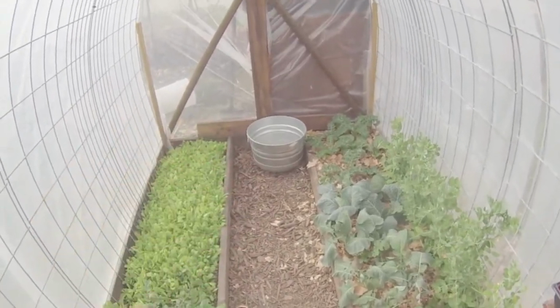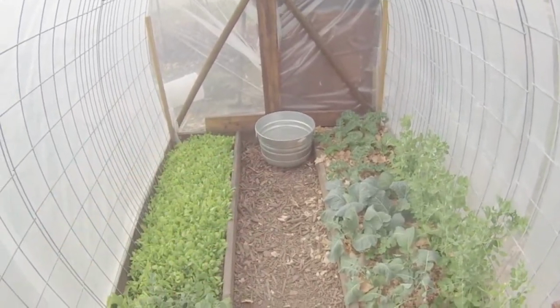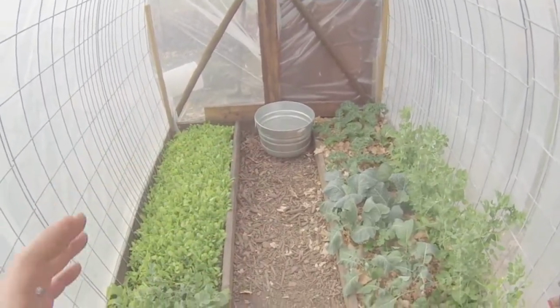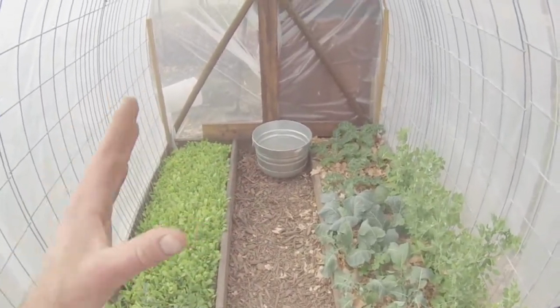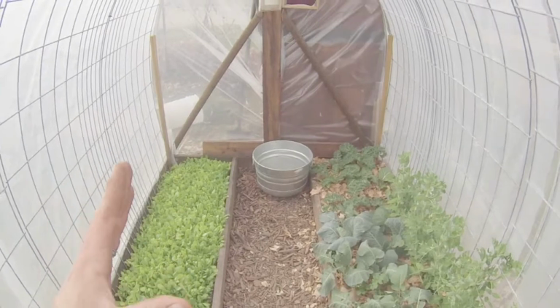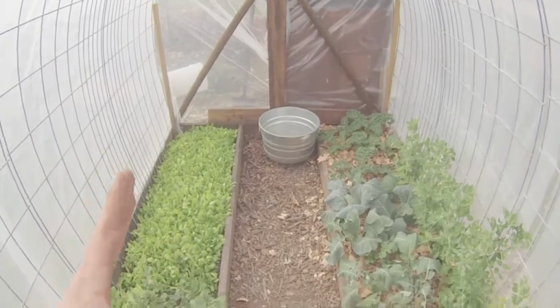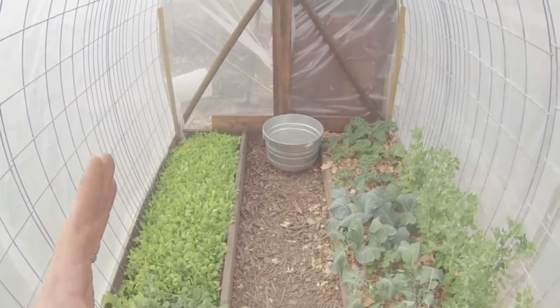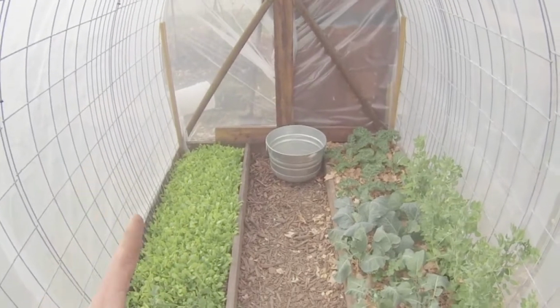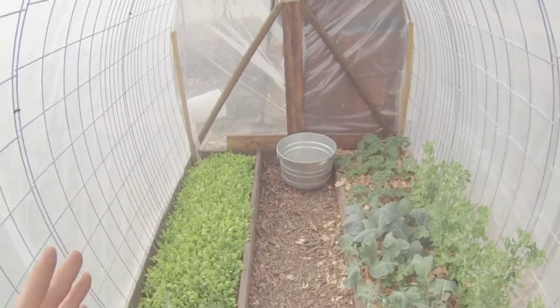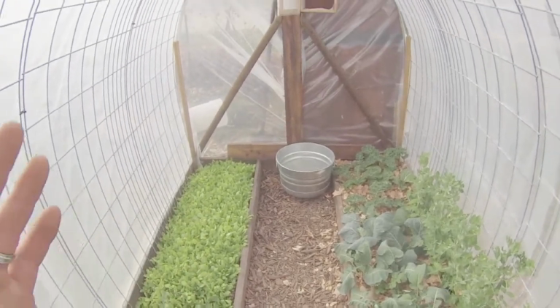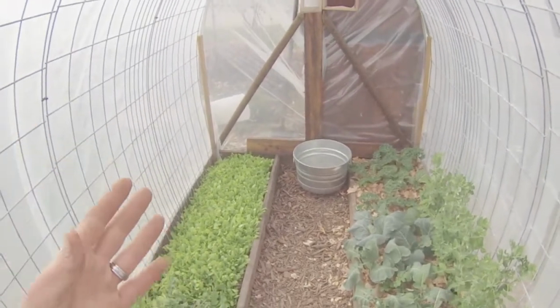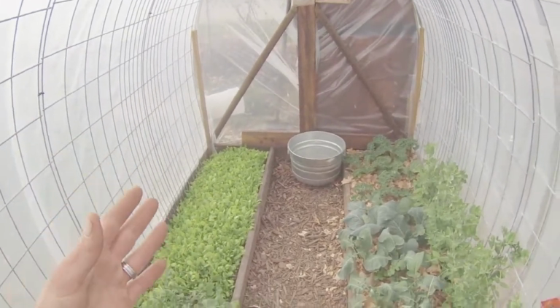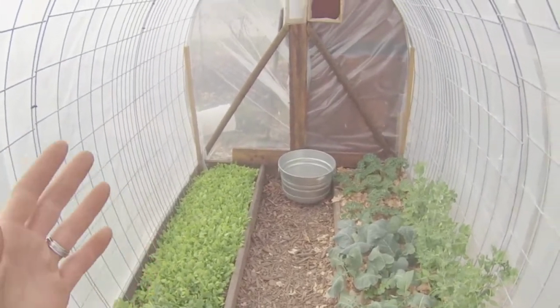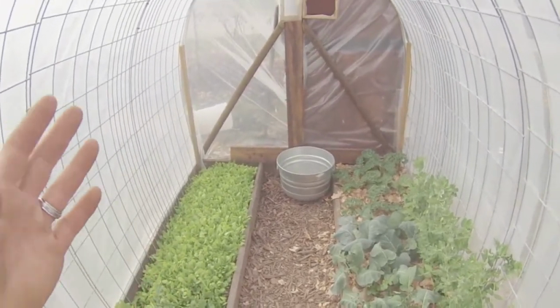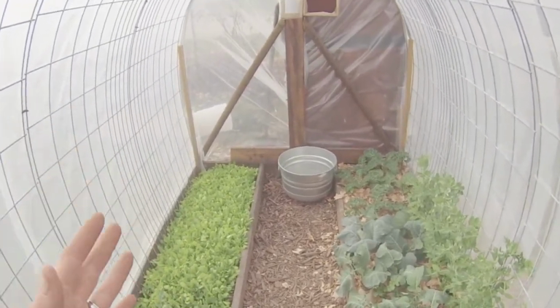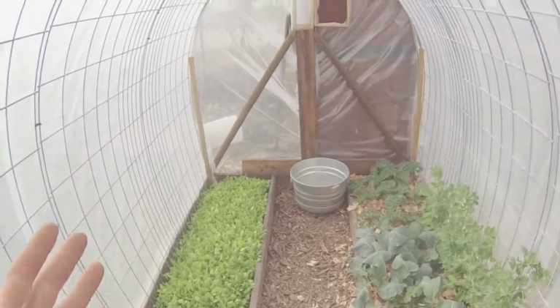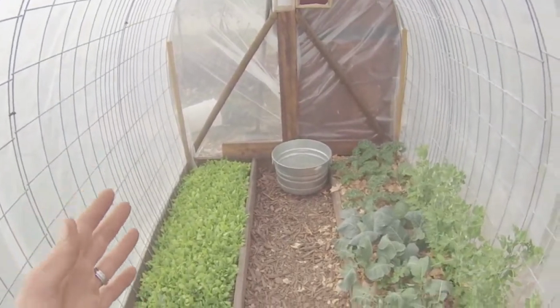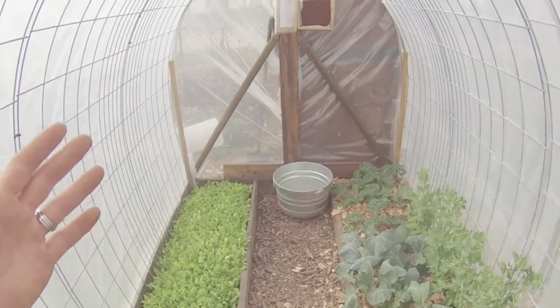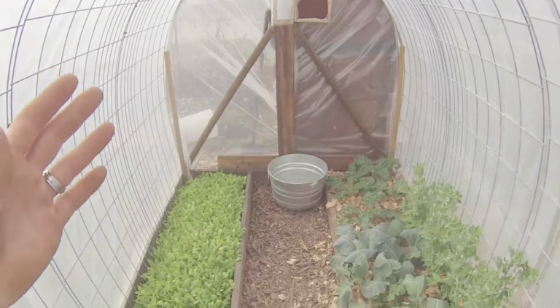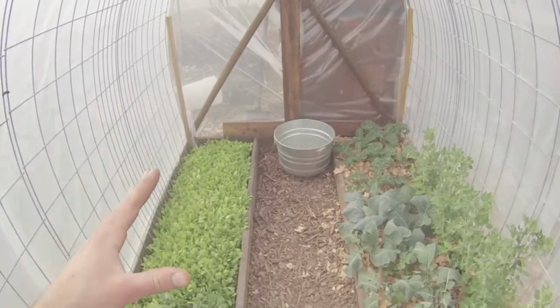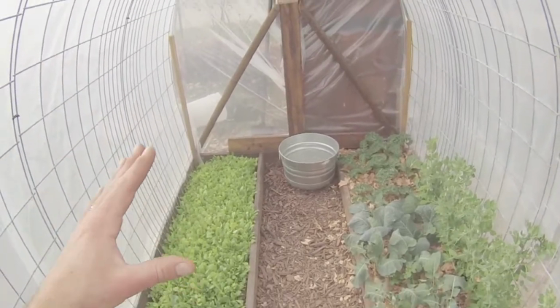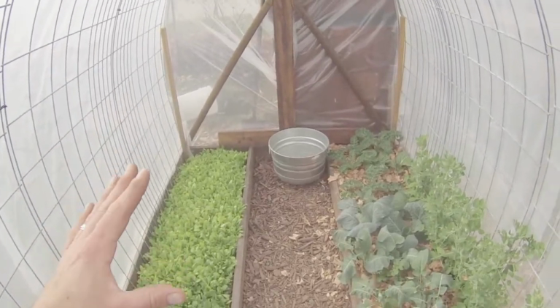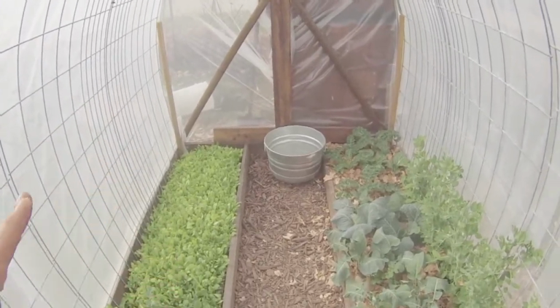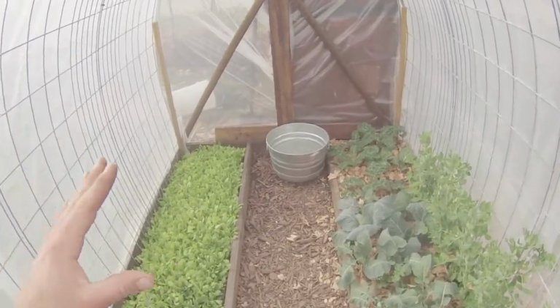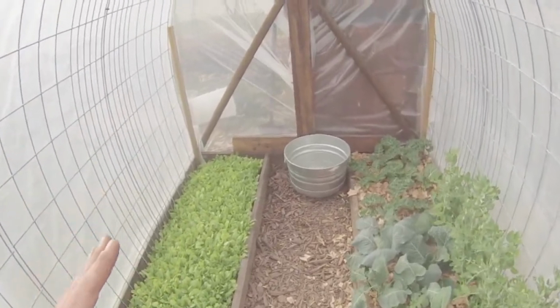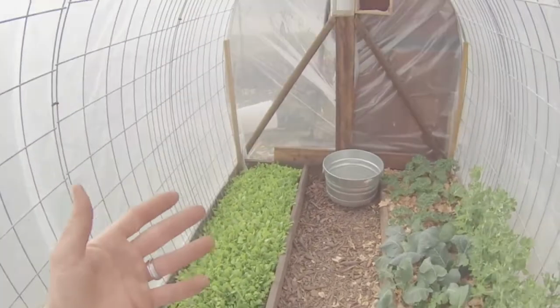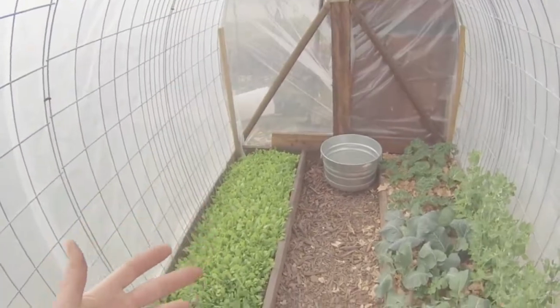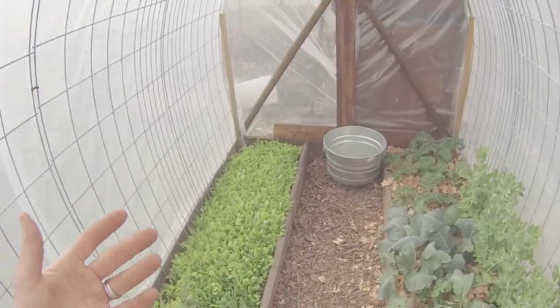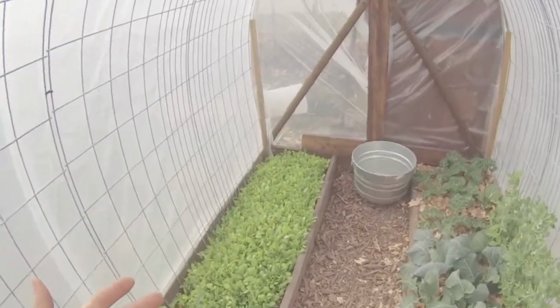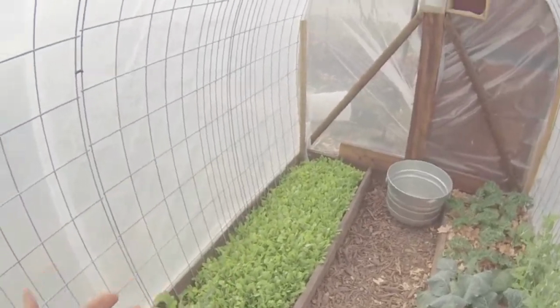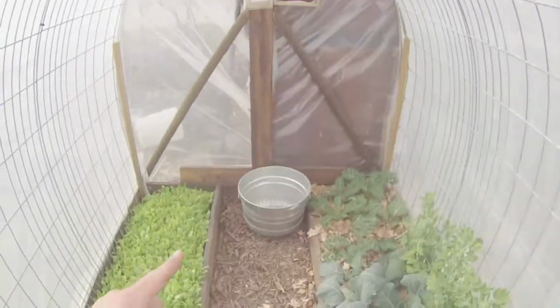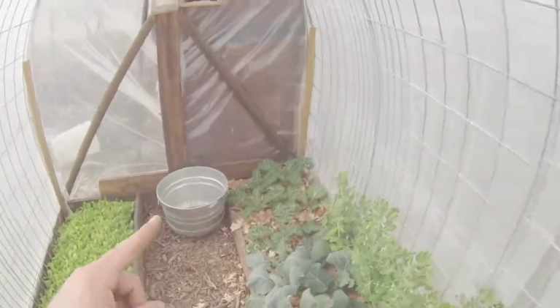If we can't find a large enough container that we can bury in the ground to contain all of our water, we want to have a large amount of mass. The mass of the water — the amount of water we have — will dictate how hot and how much heat we radiate into our greenhouse.